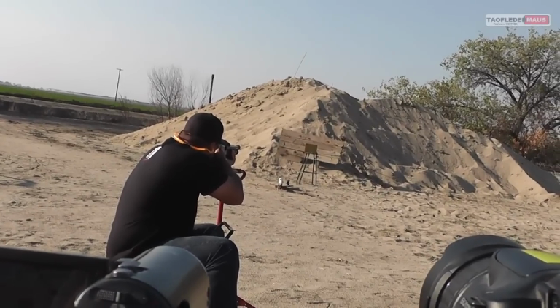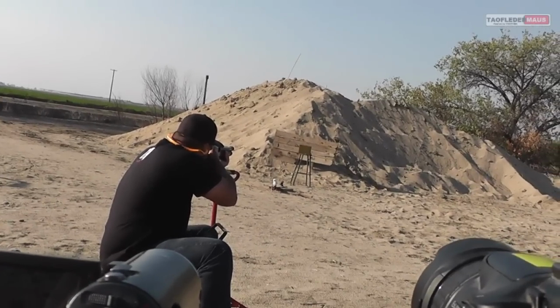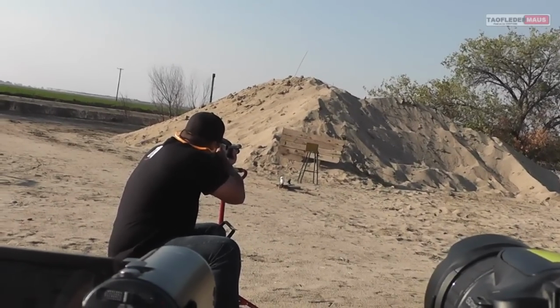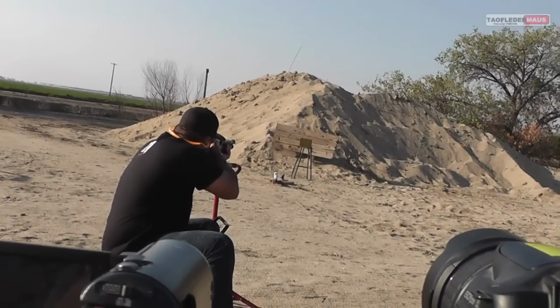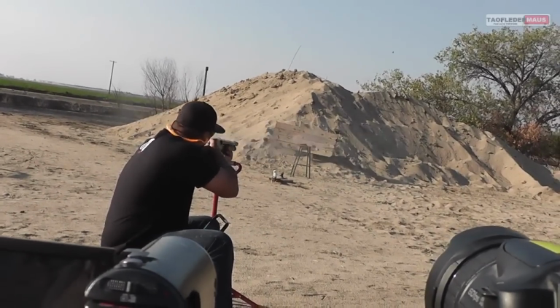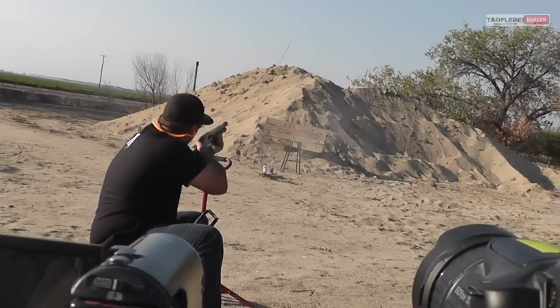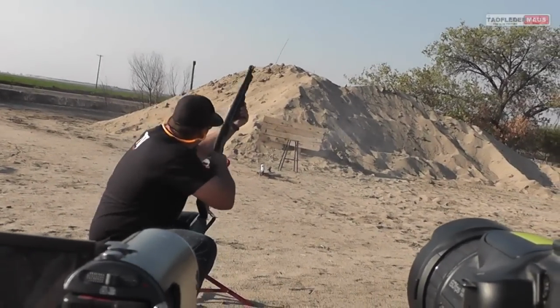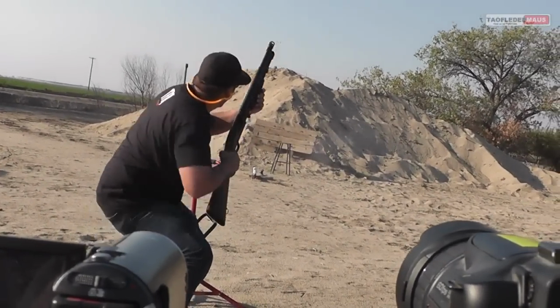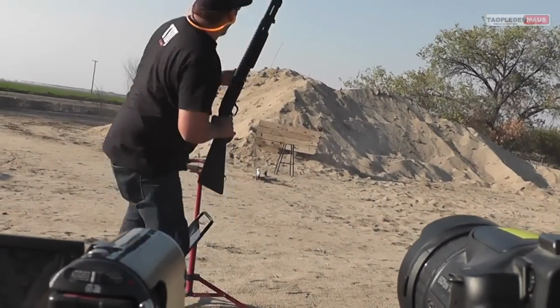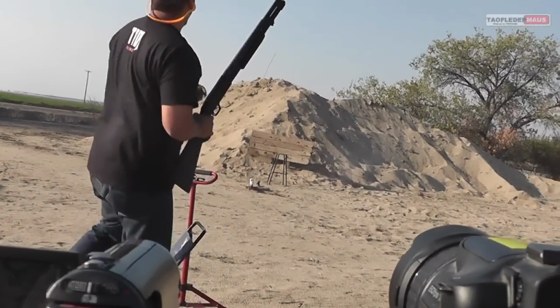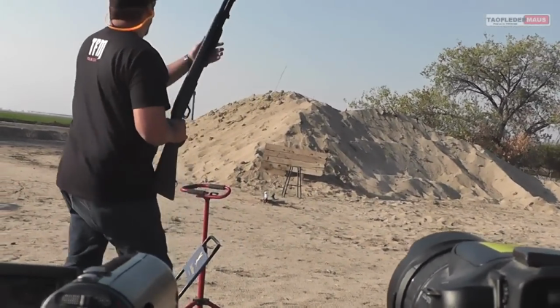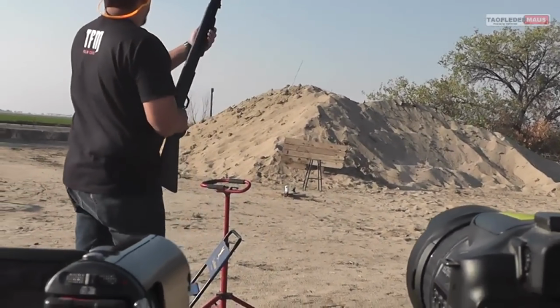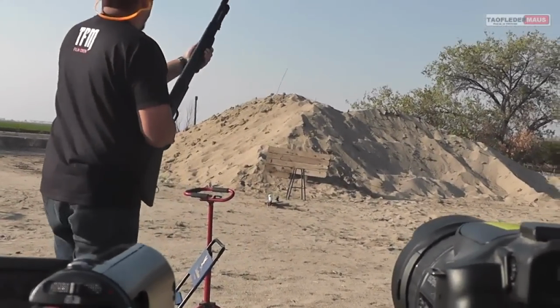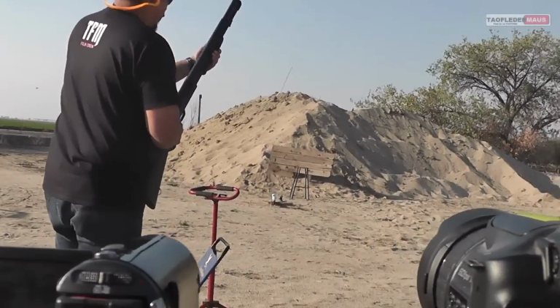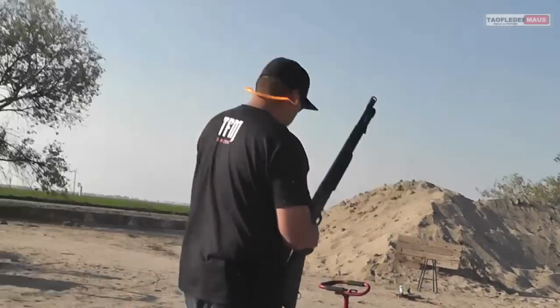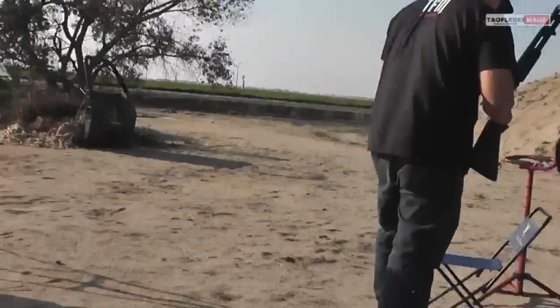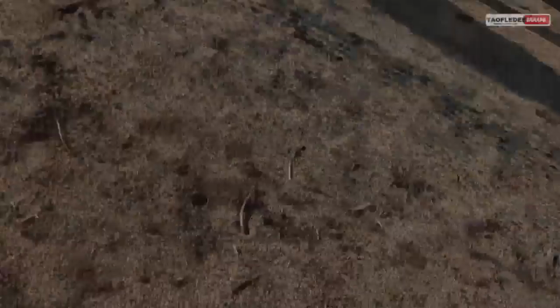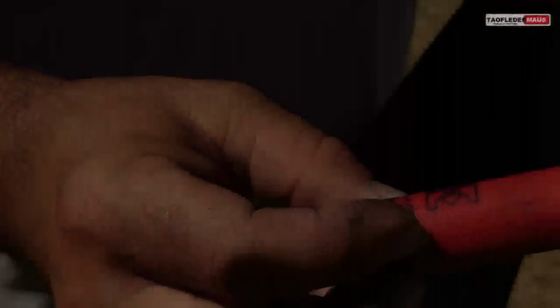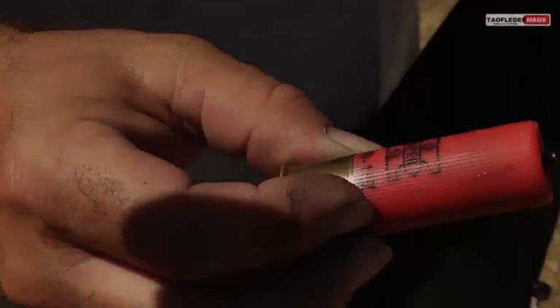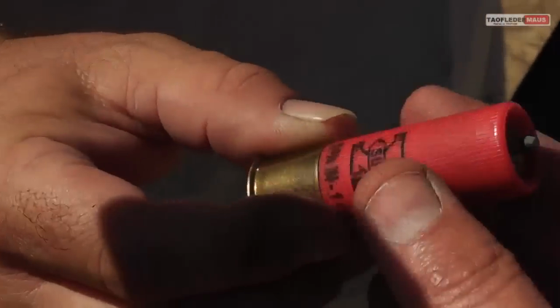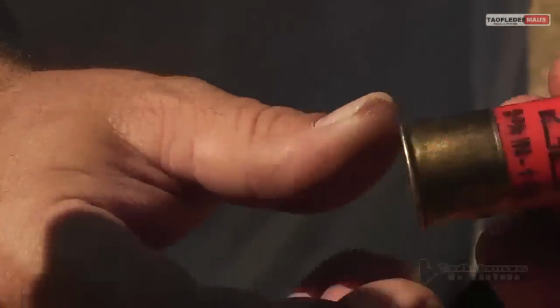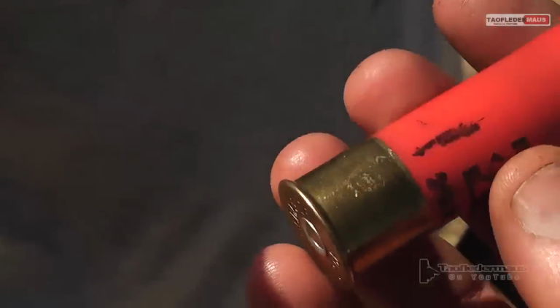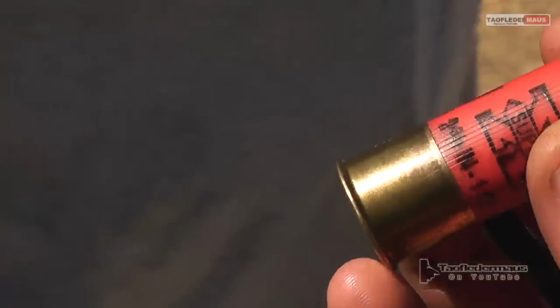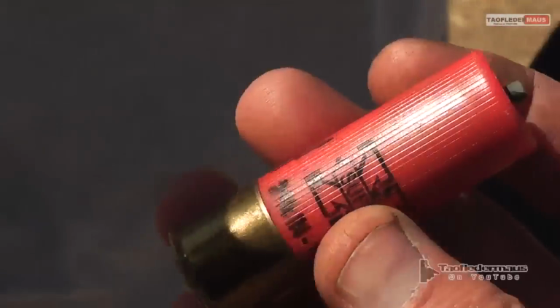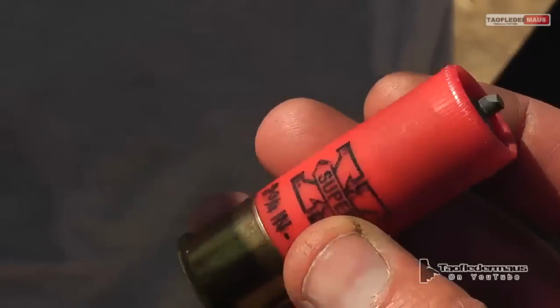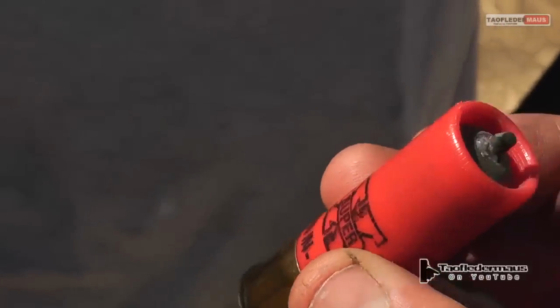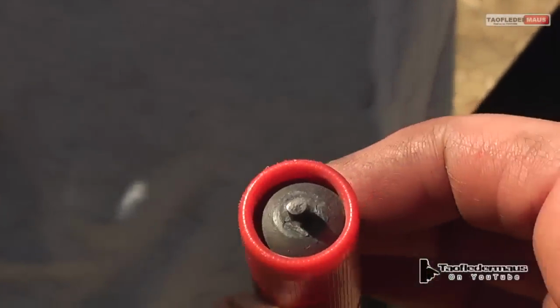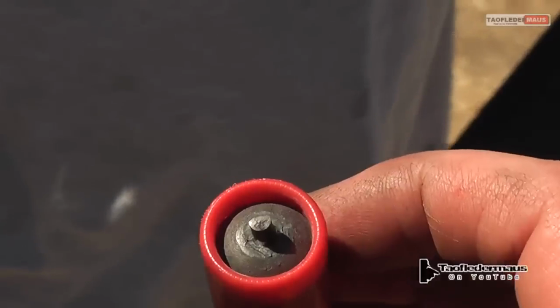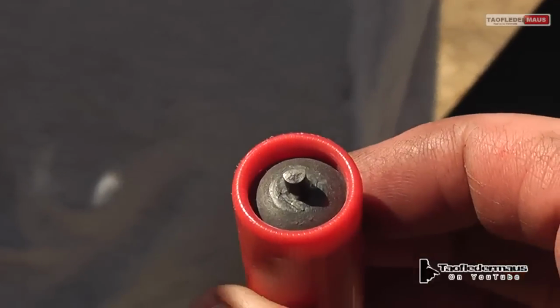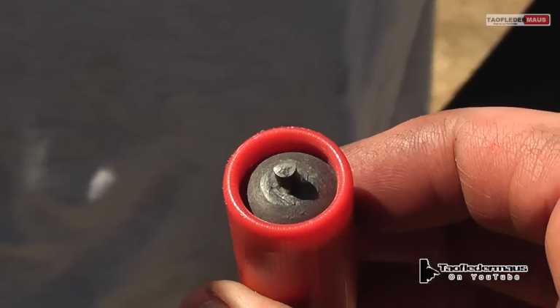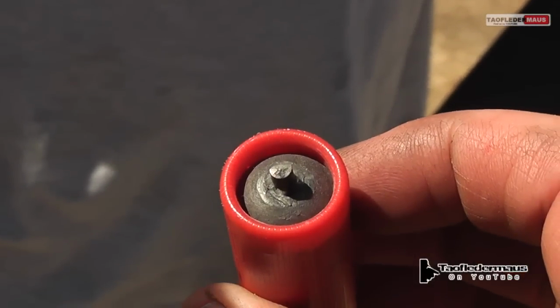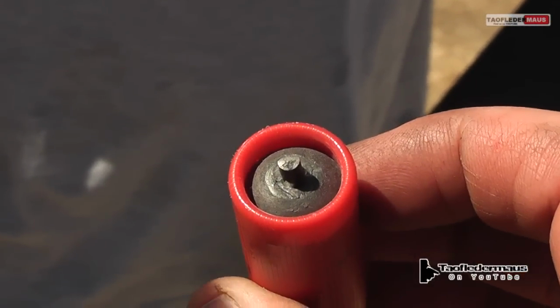Hit it Tony! That one flashed. This is basically what the slug looked like that Tony just shot — it has a big flint stuck in it.